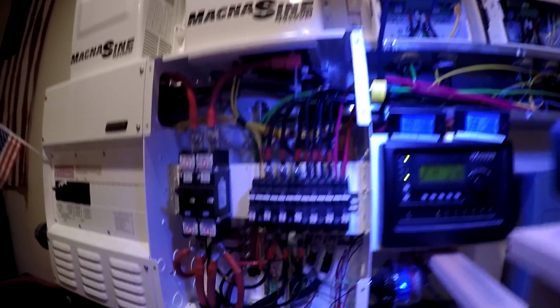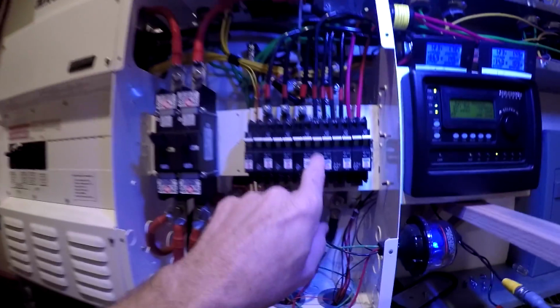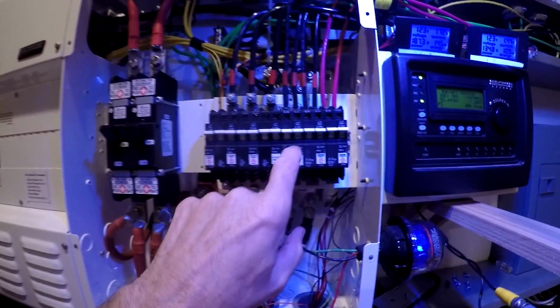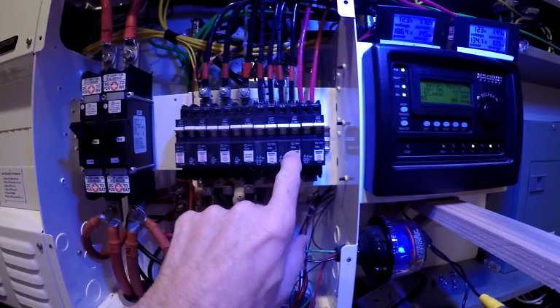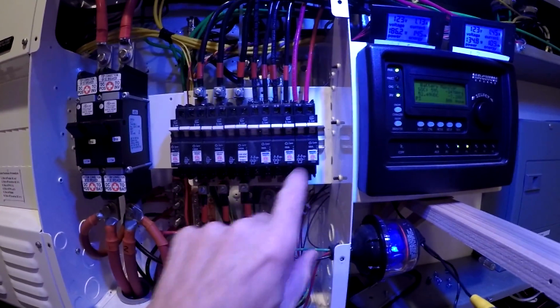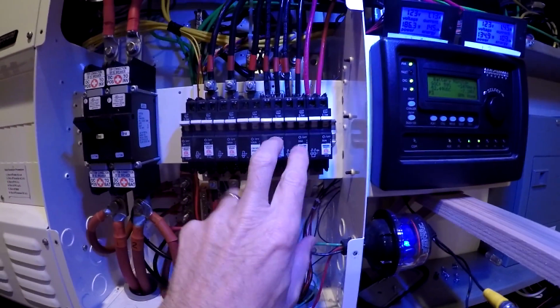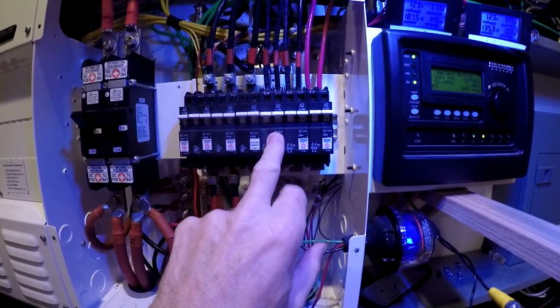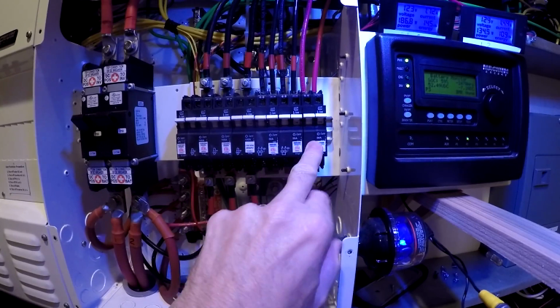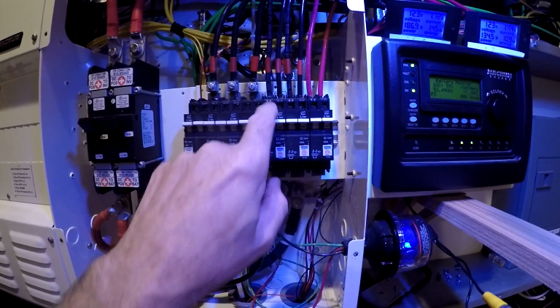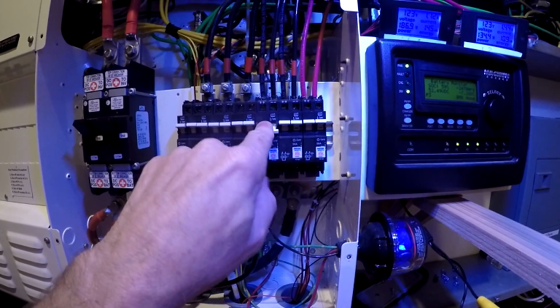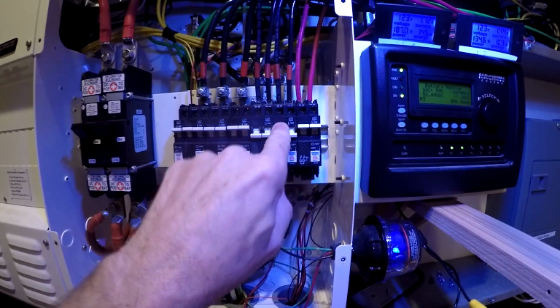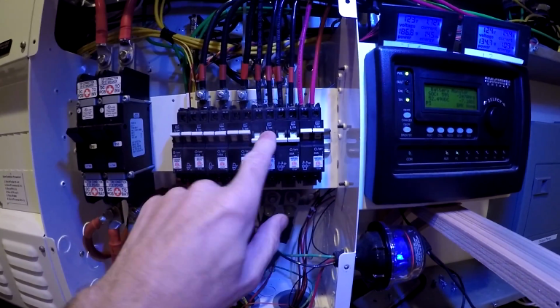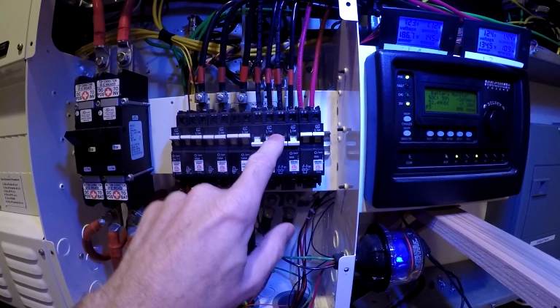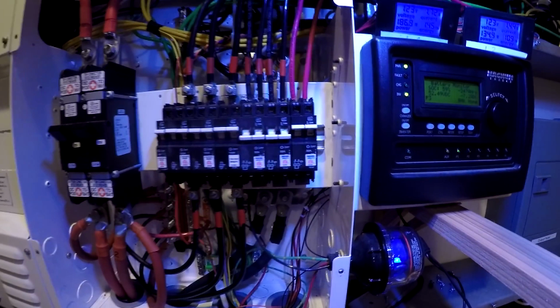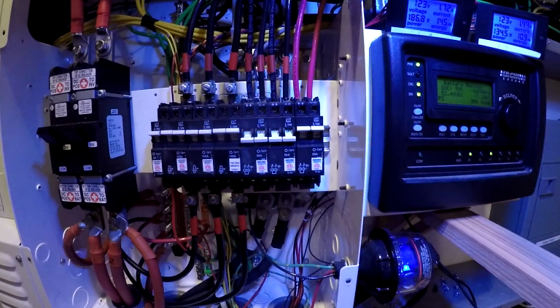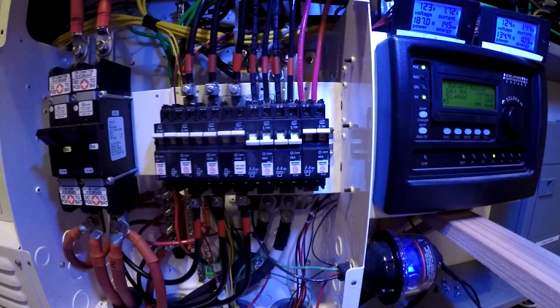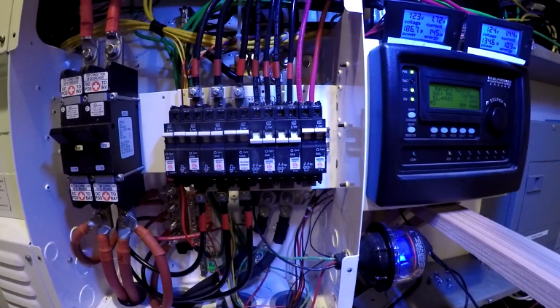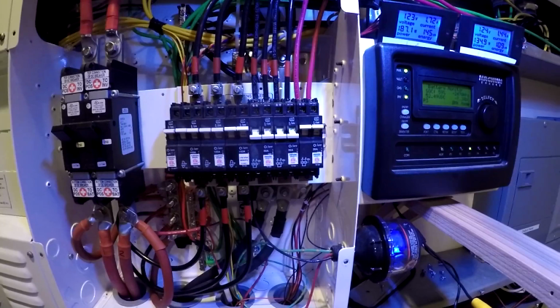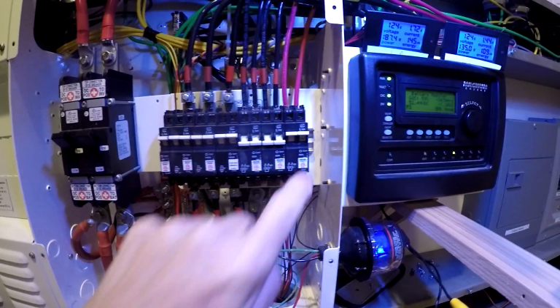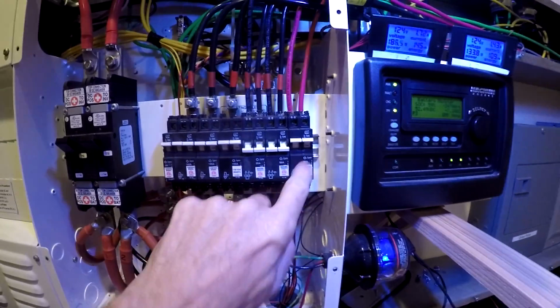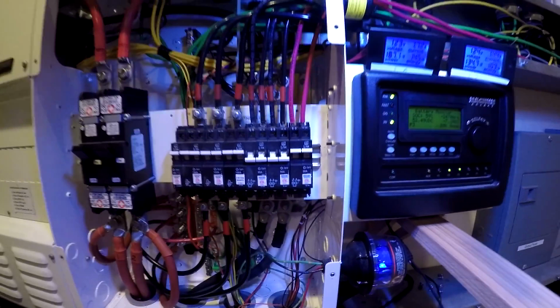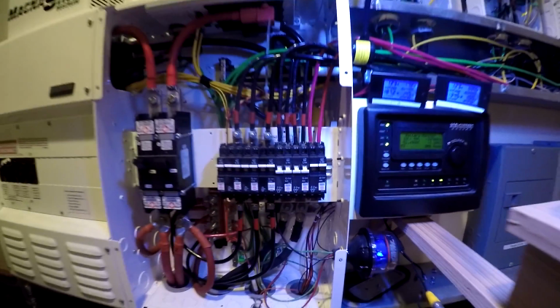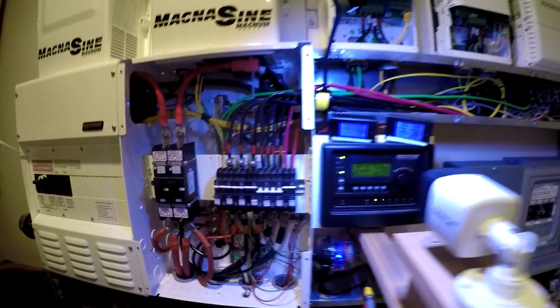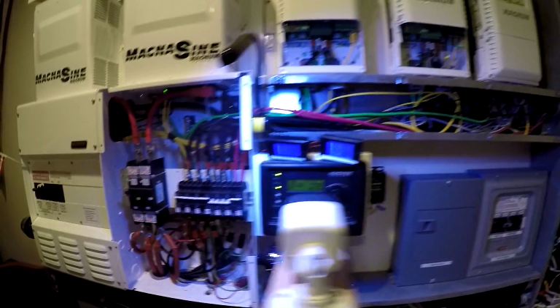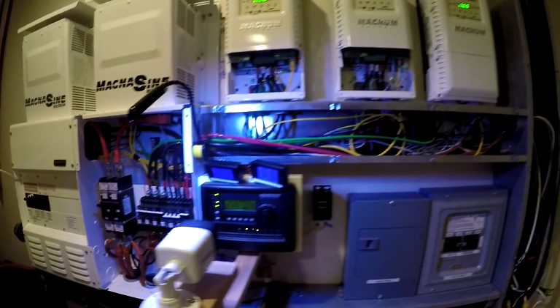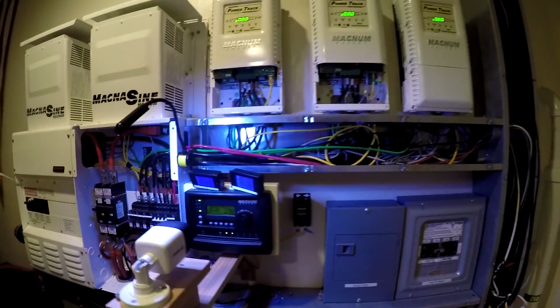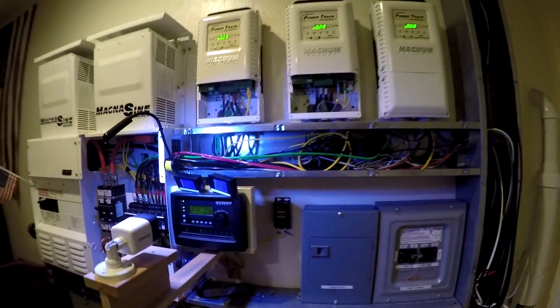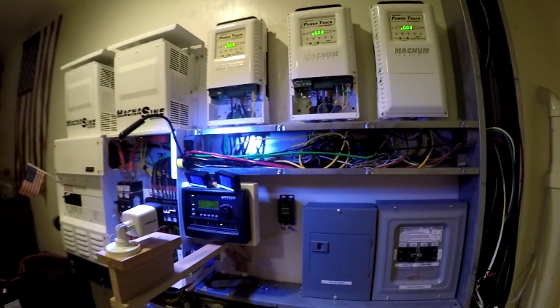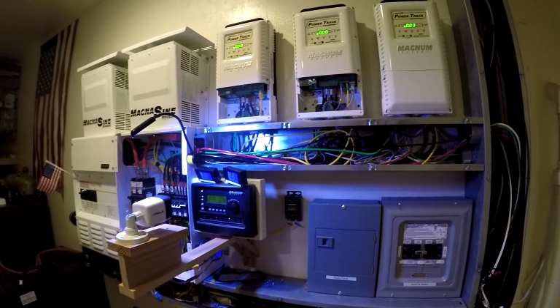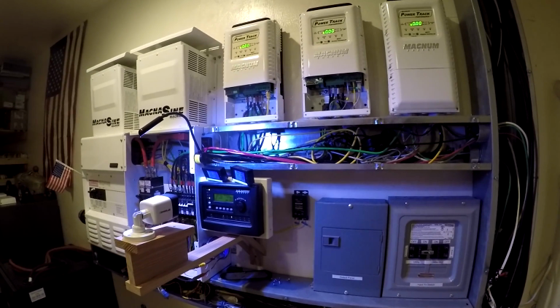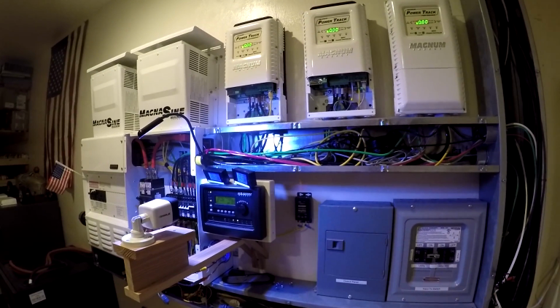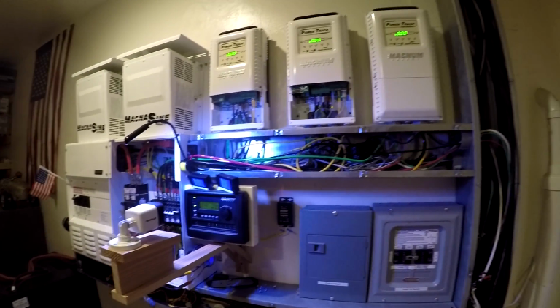Over here we have those three switches — this is the solar input. Those are the two for the roof, so I'll turn those off and leave this one on for now. Now I can go out to the combiner box and work on those wires before the sun hits the panel.